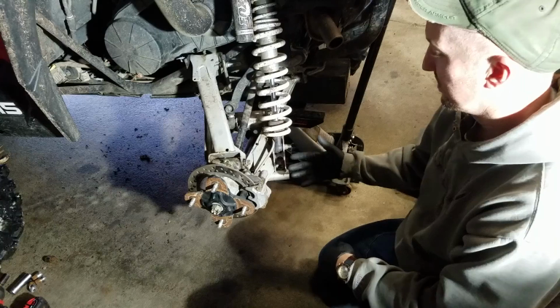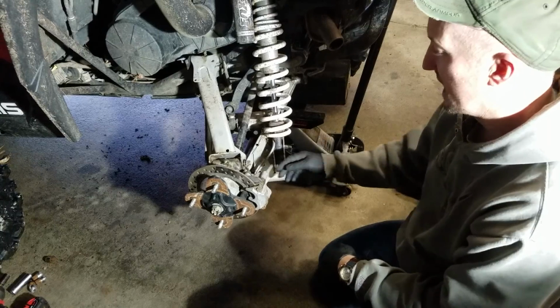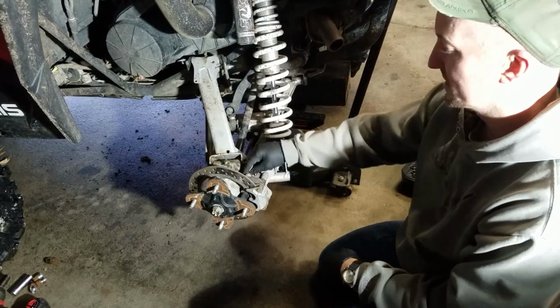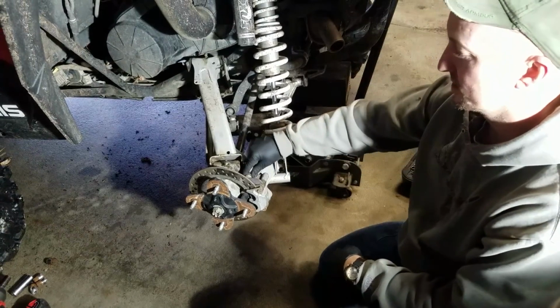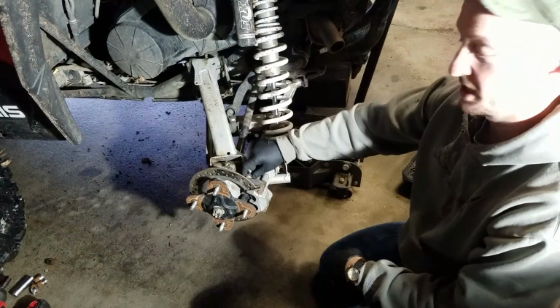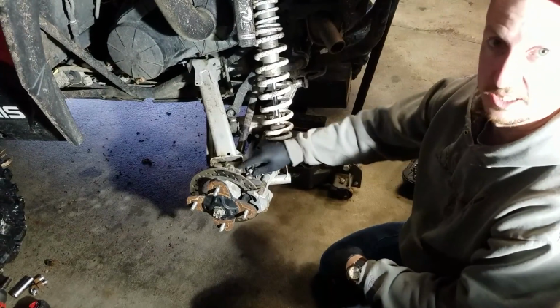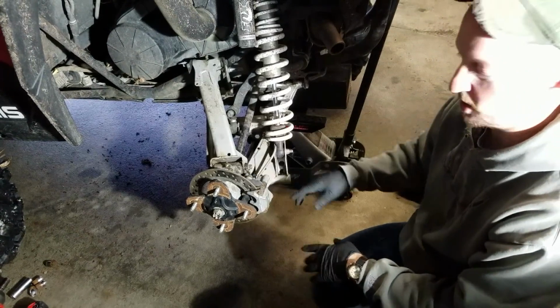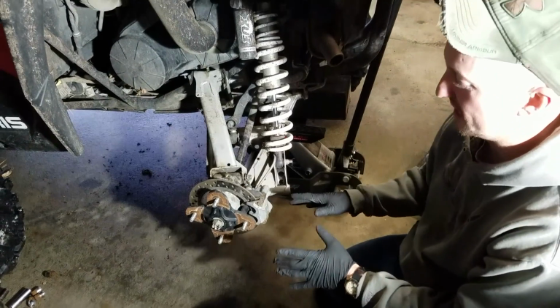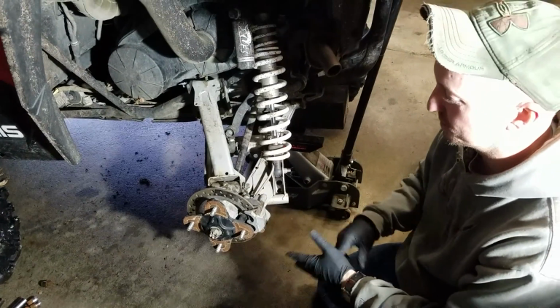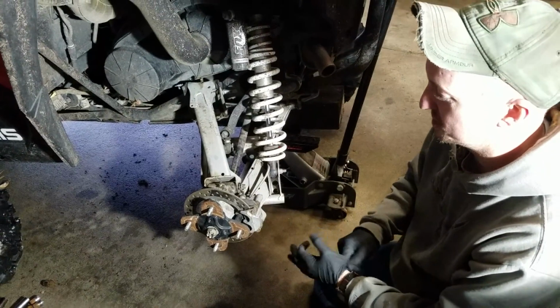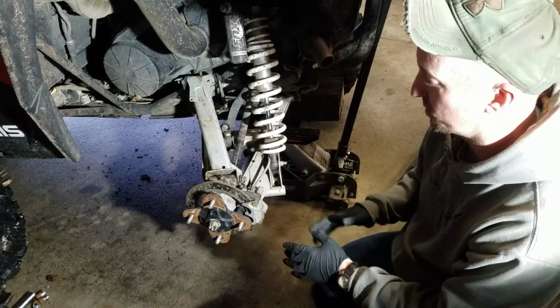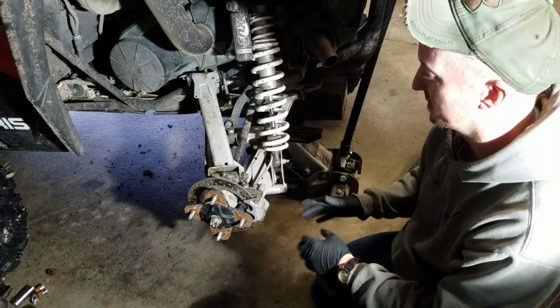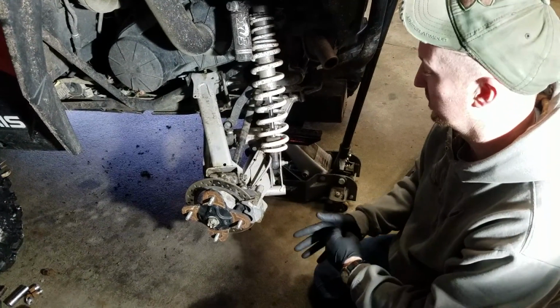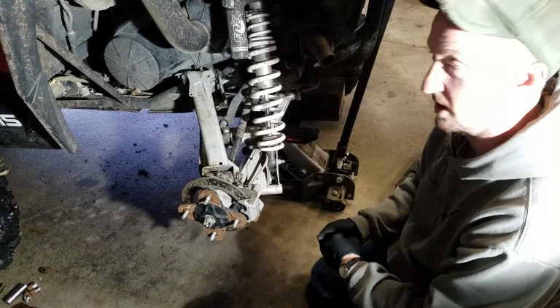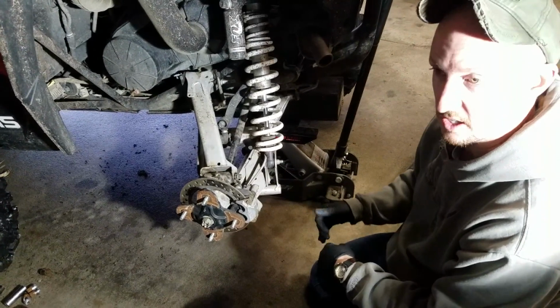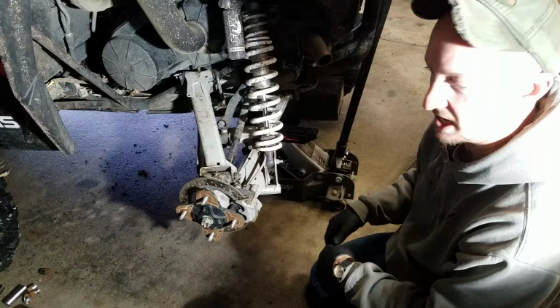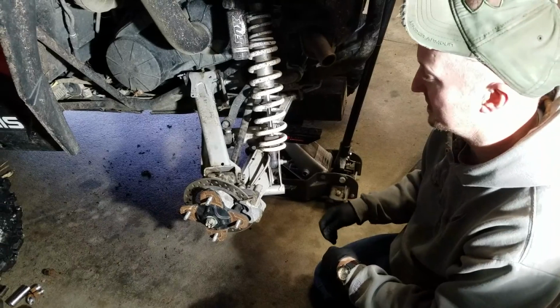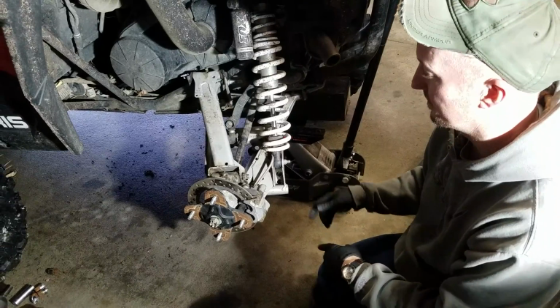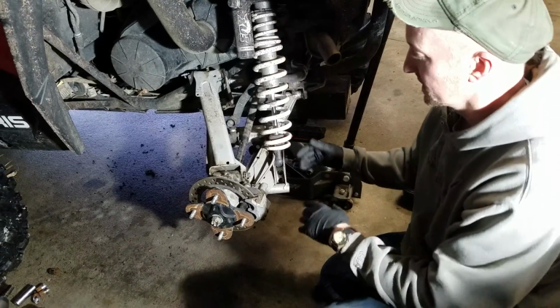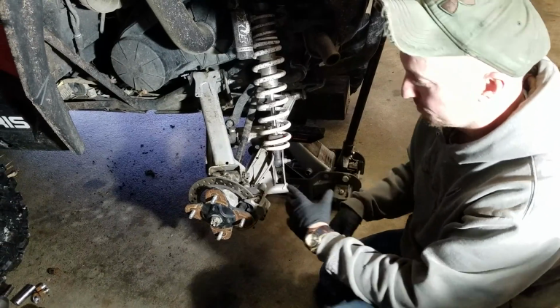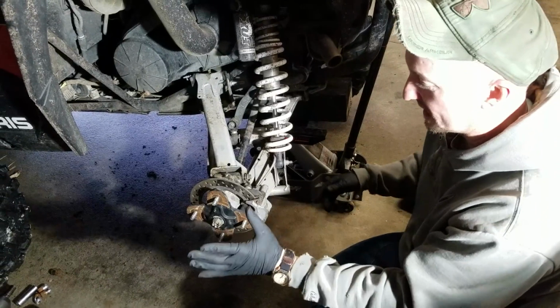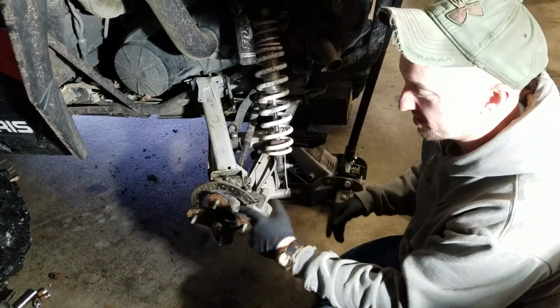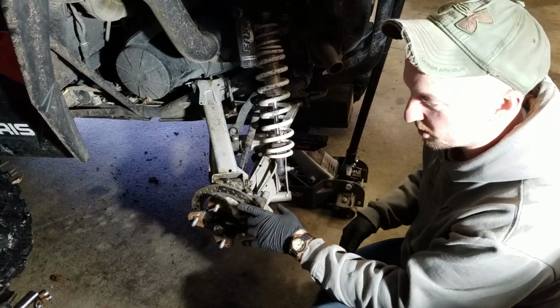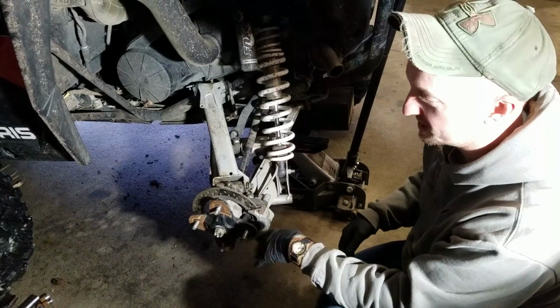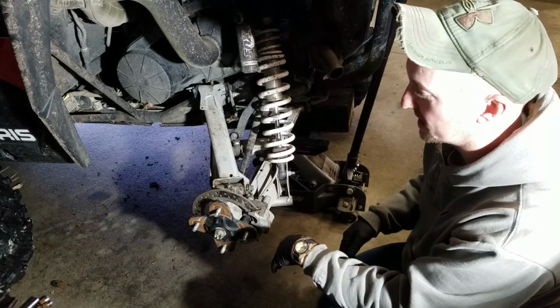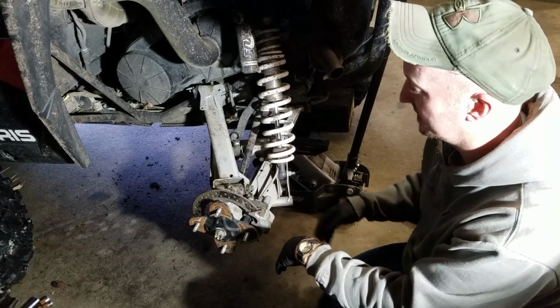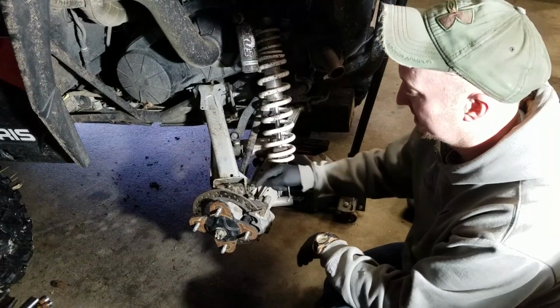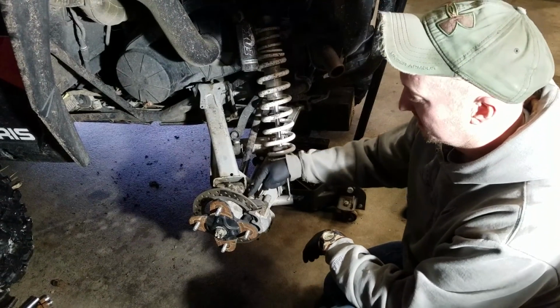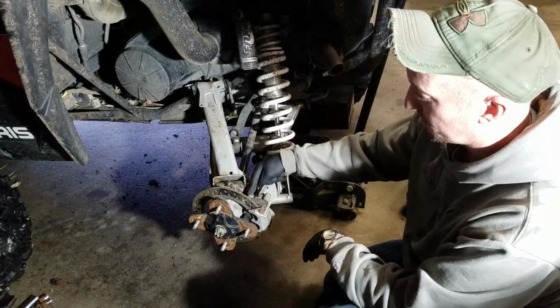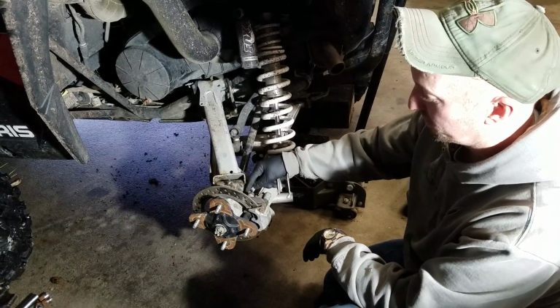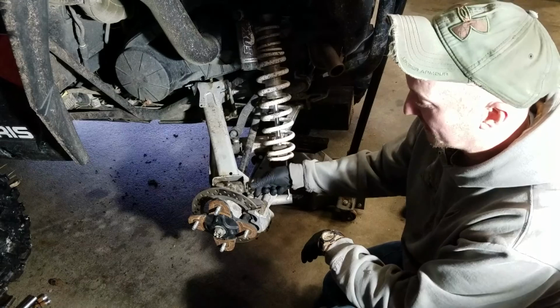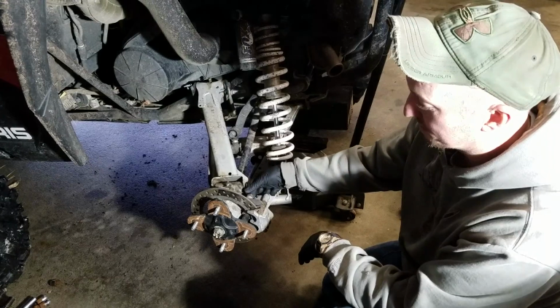Quick tutorial on how to grease your rear wheel bearing on a Rzr. Pull your tire using a 3/4 inch socket, and you've got to pull your caliper.